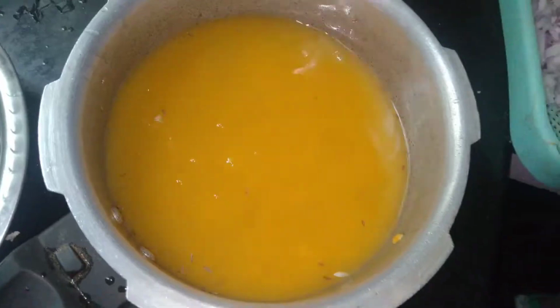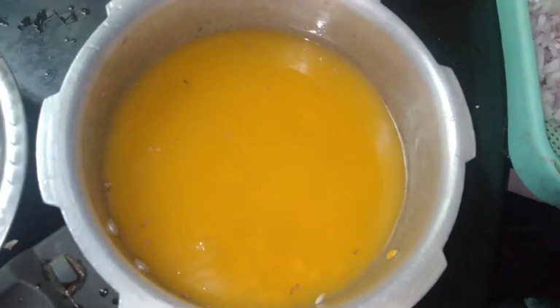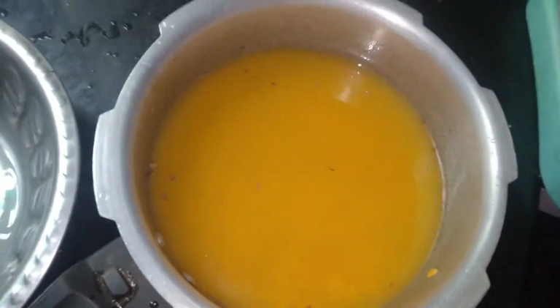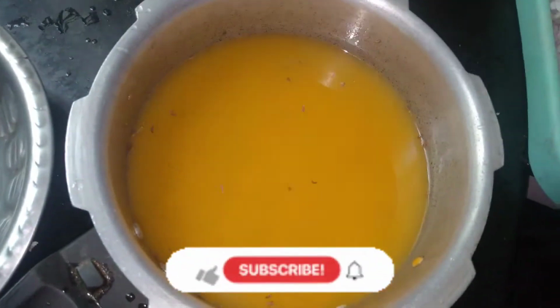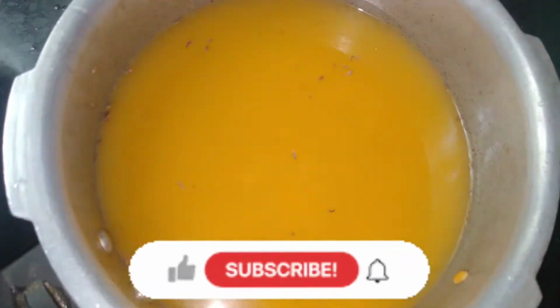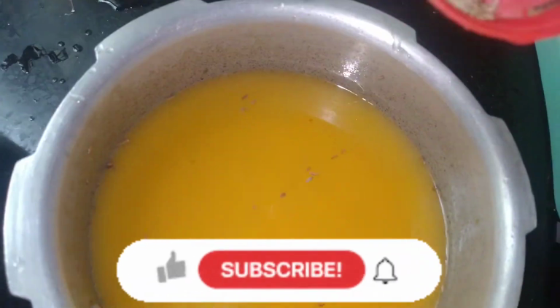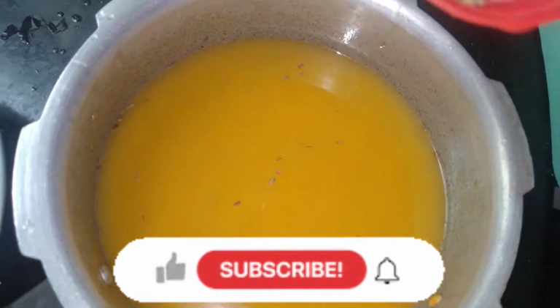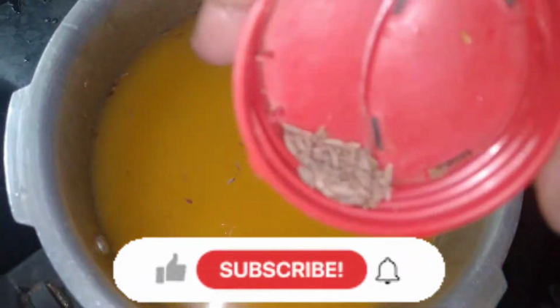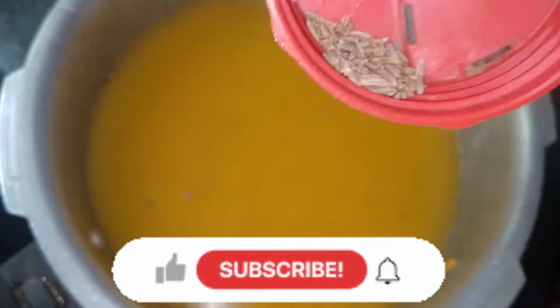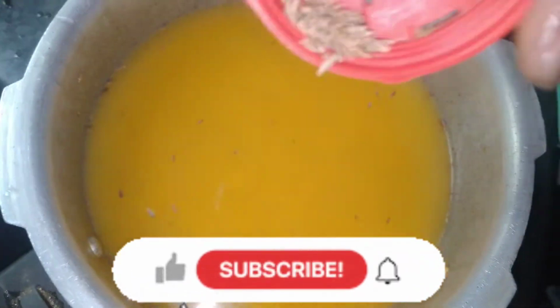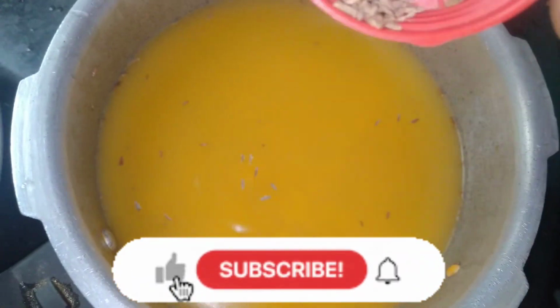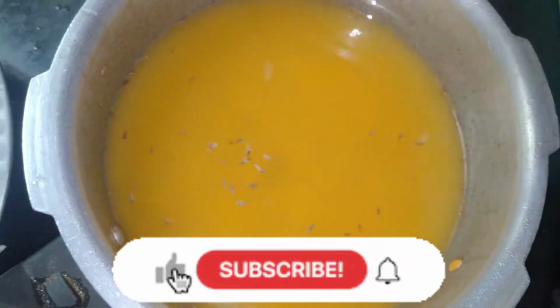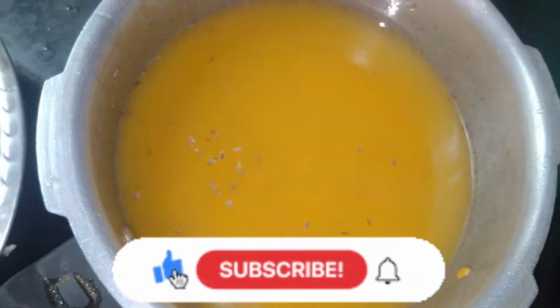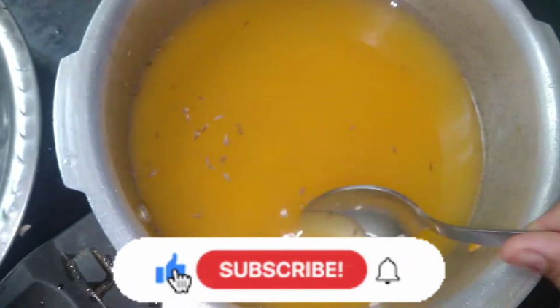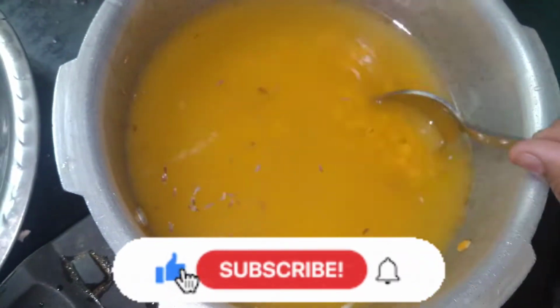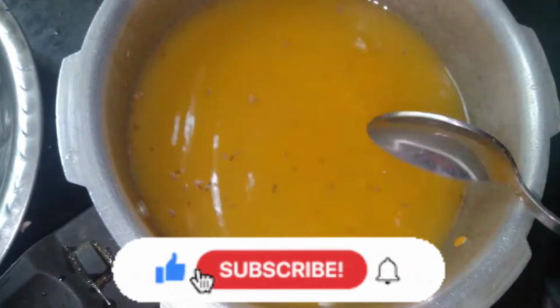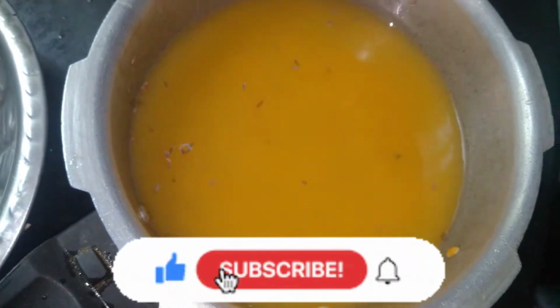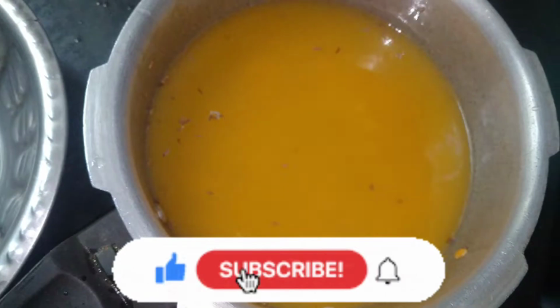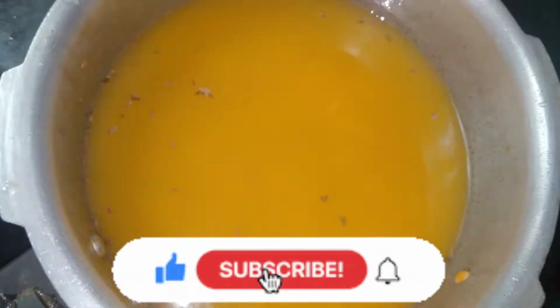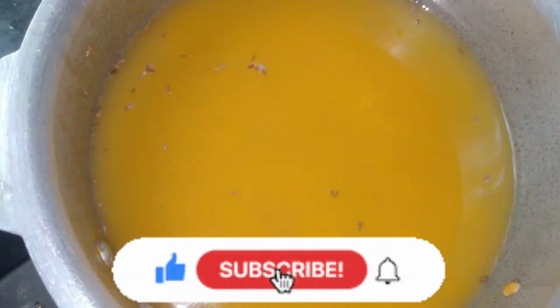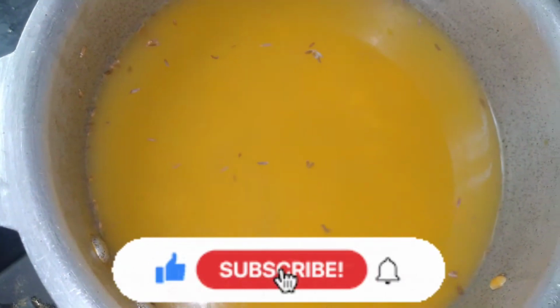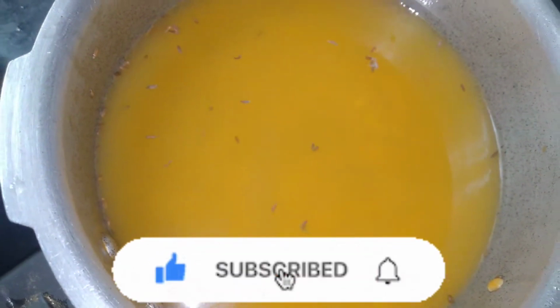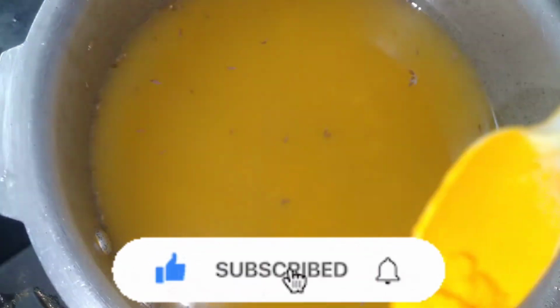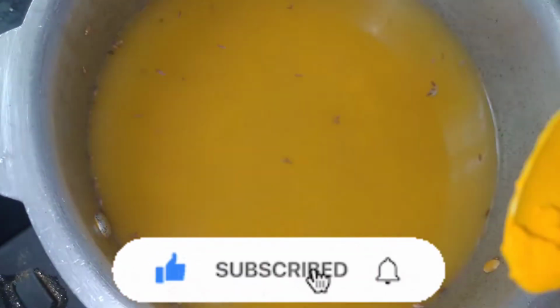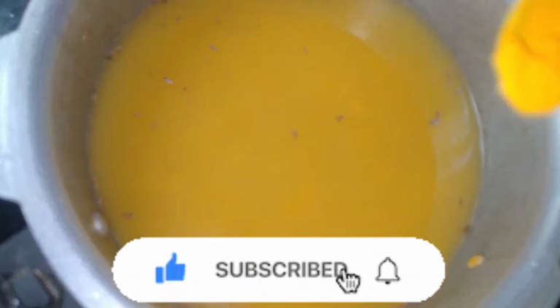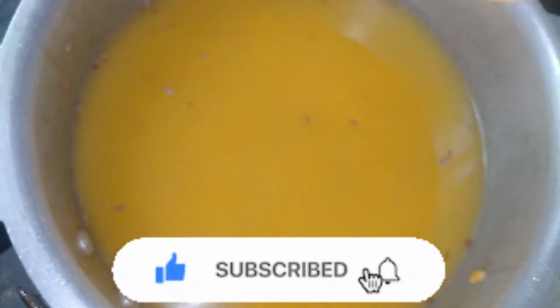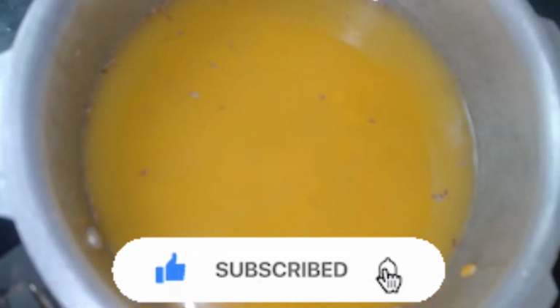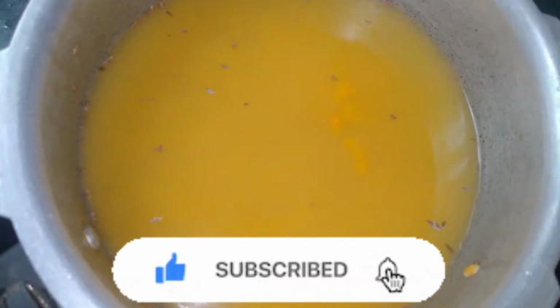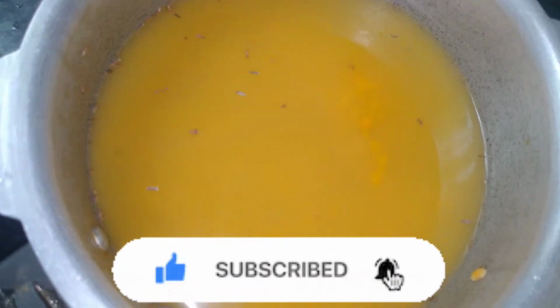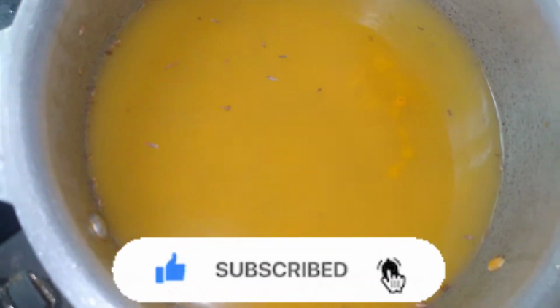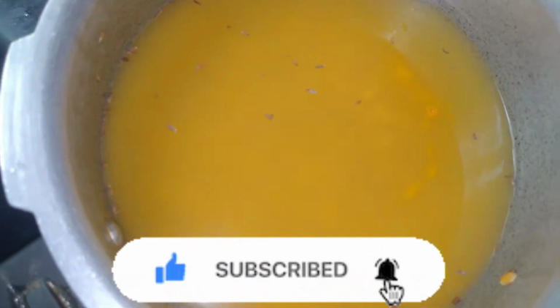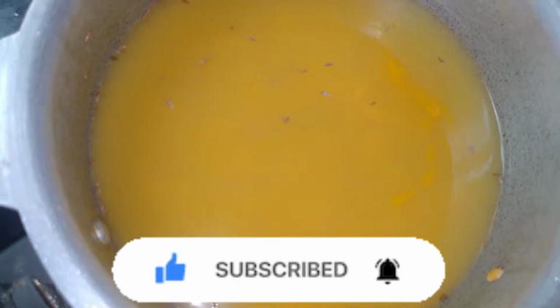First, we cook the cook. It's a little bit dry for 3 minutes. Put some food in your hand.